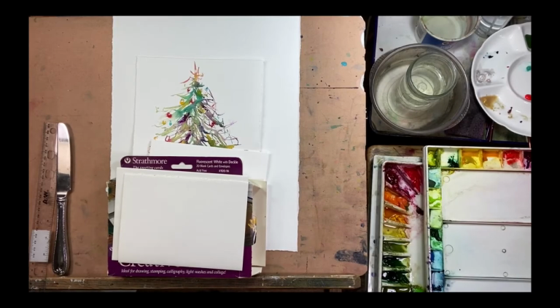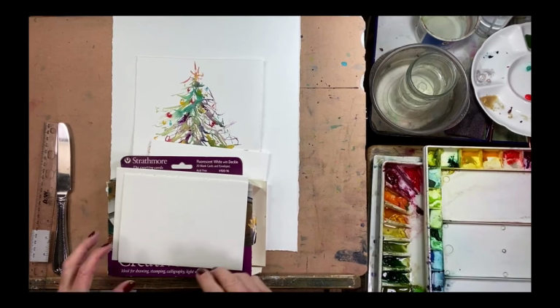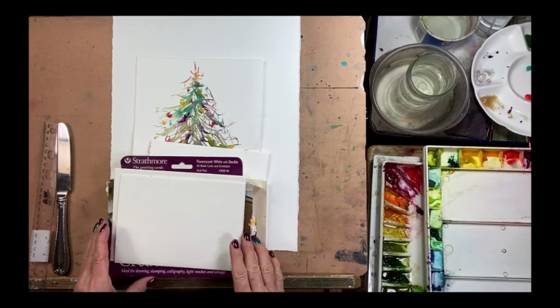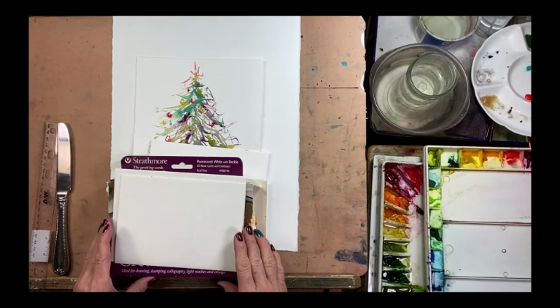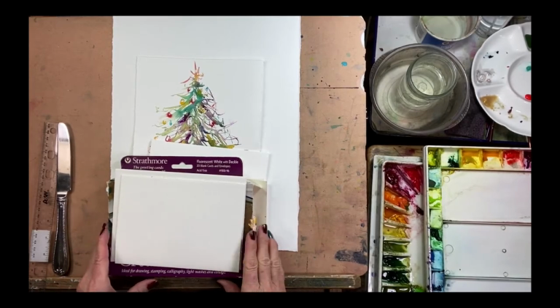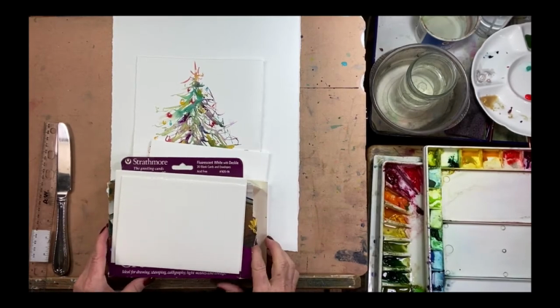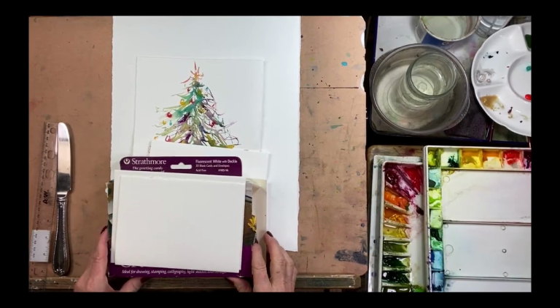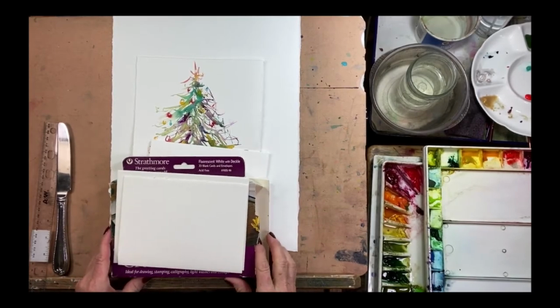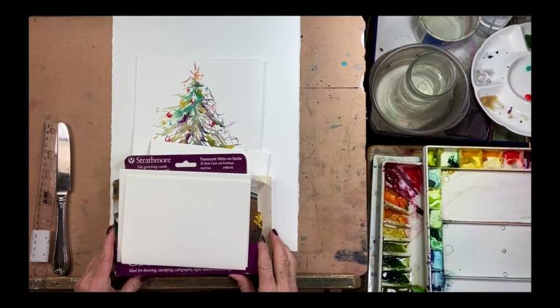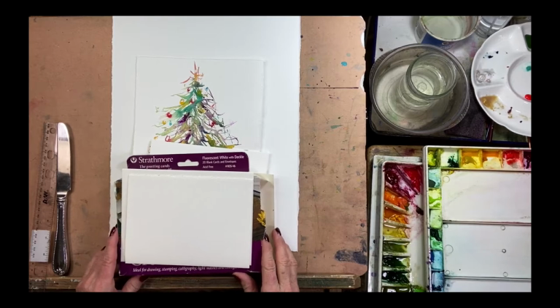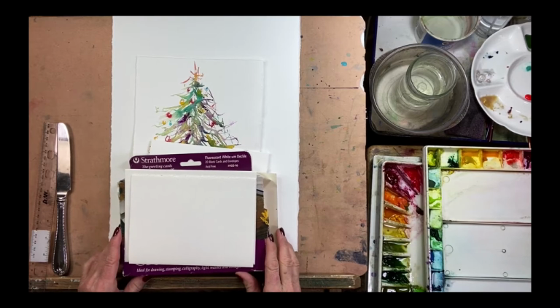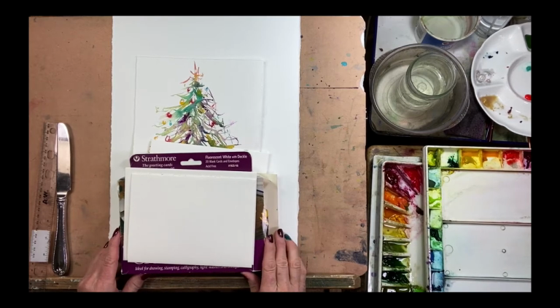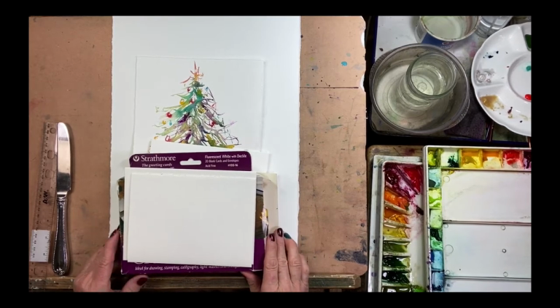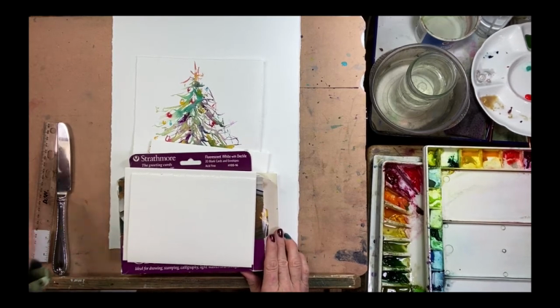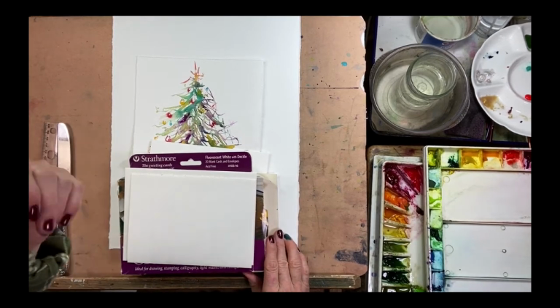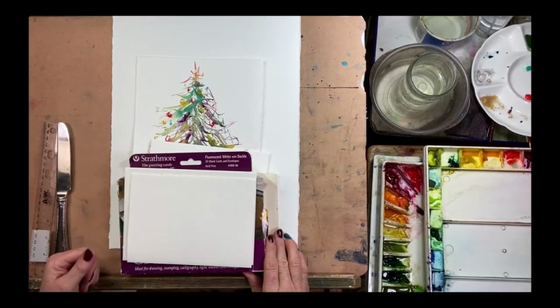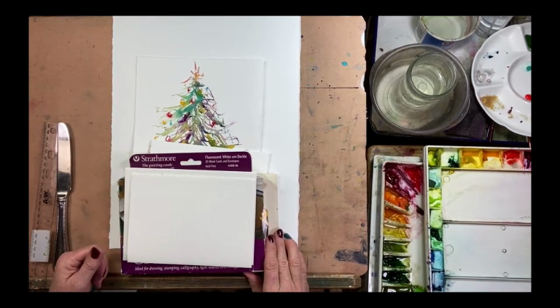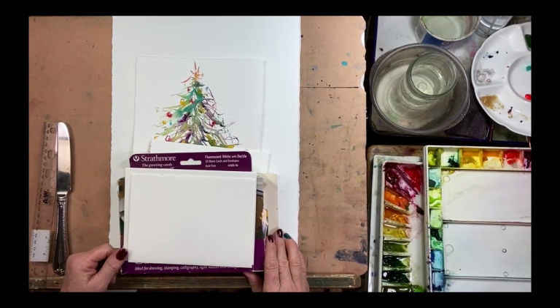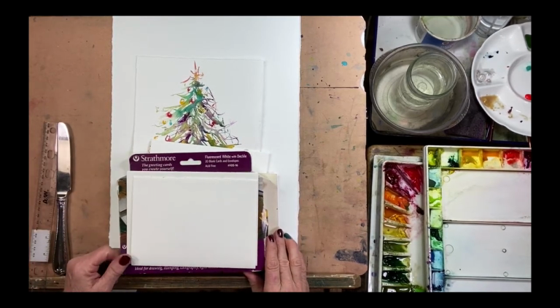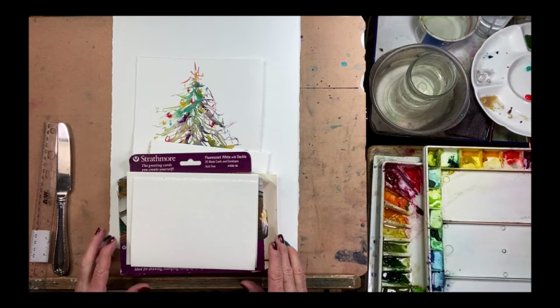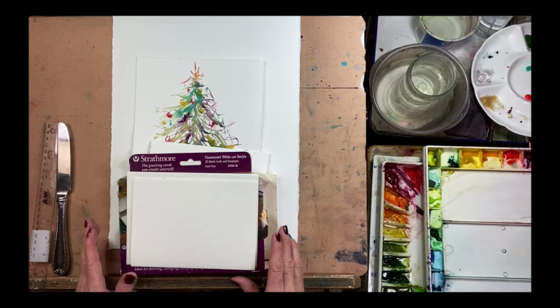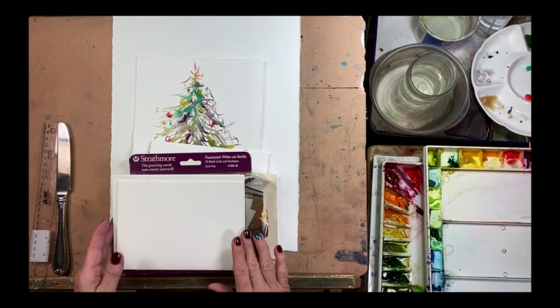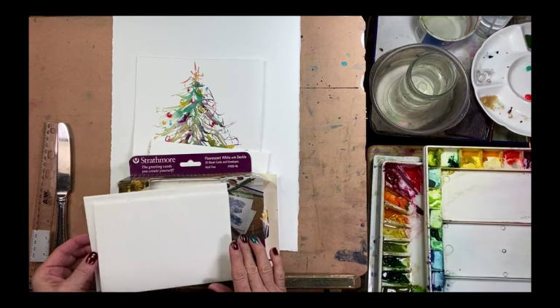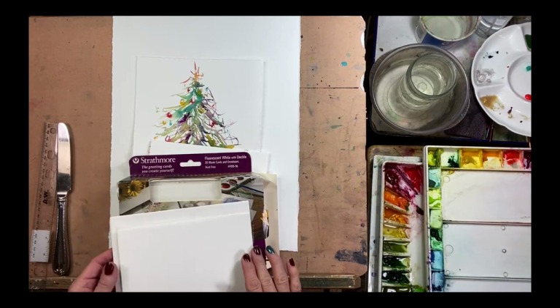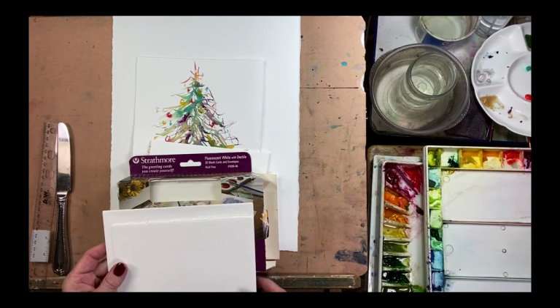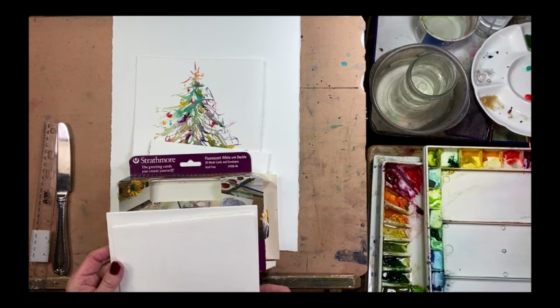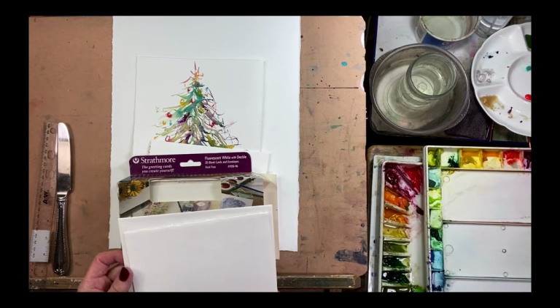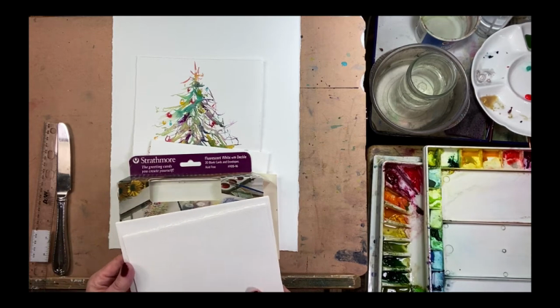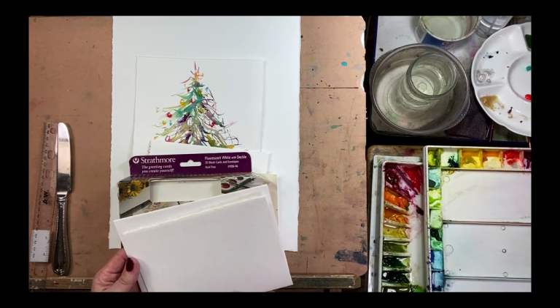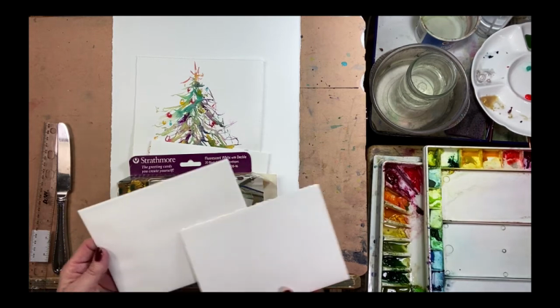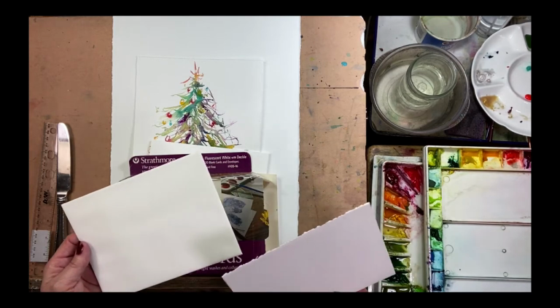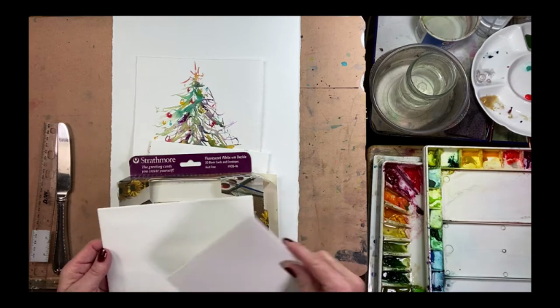Hi everyone, it's Tracy. Tonight I'm going to show you how to paint a Christmas tree Christmas card. There are a couple of options when we decide we want to paint our own cards.